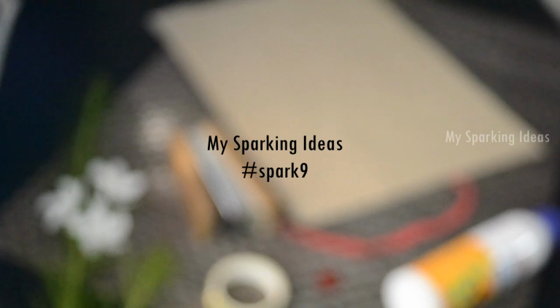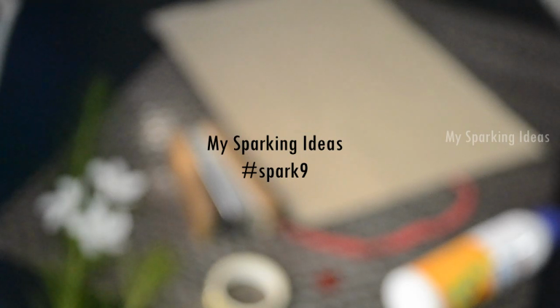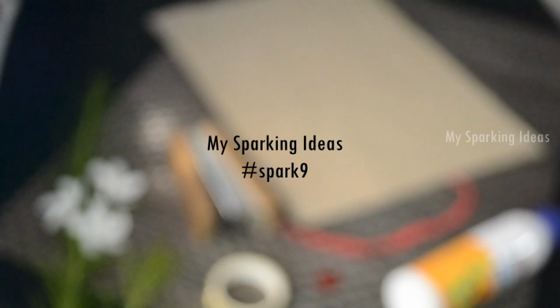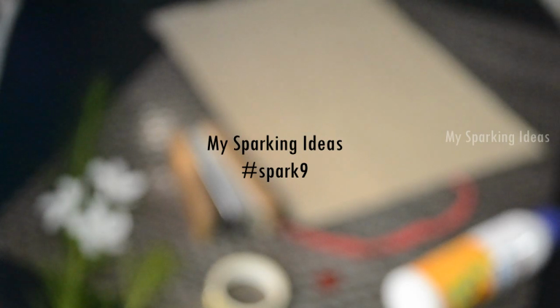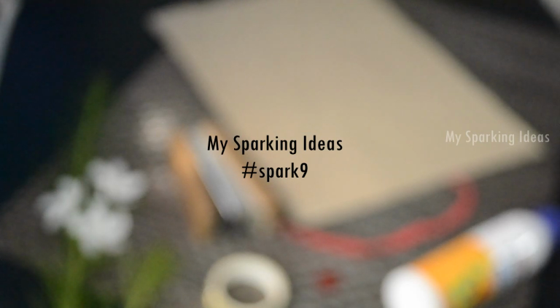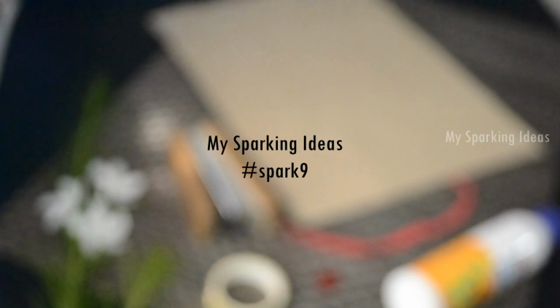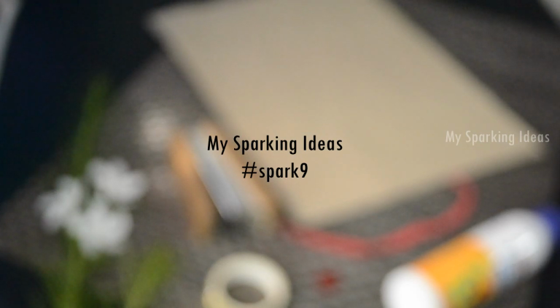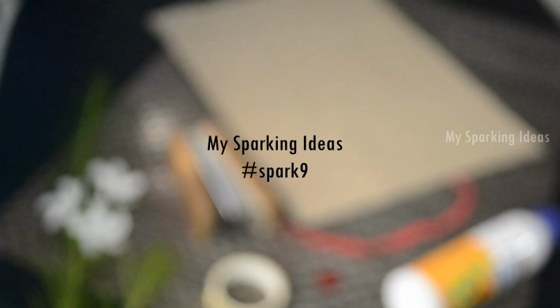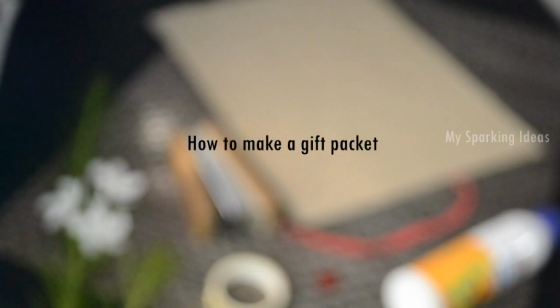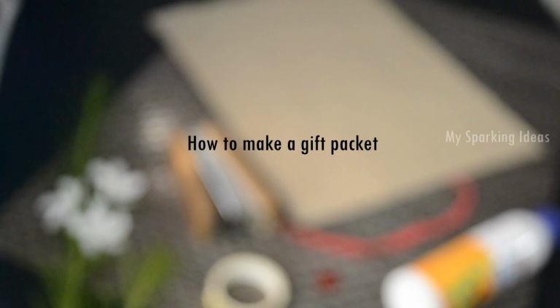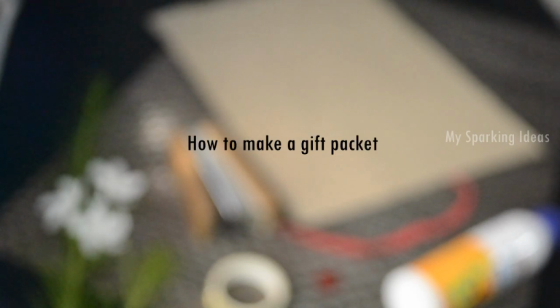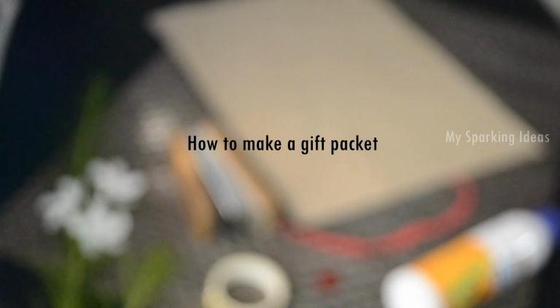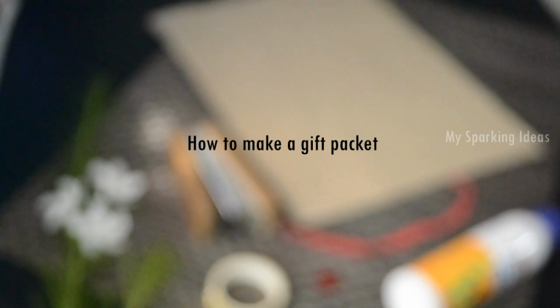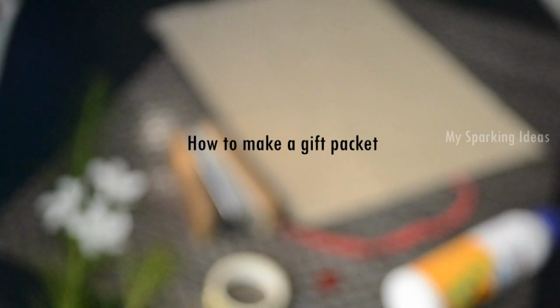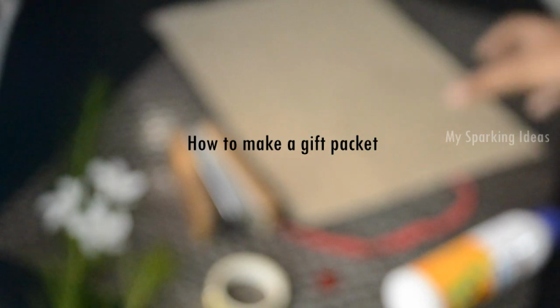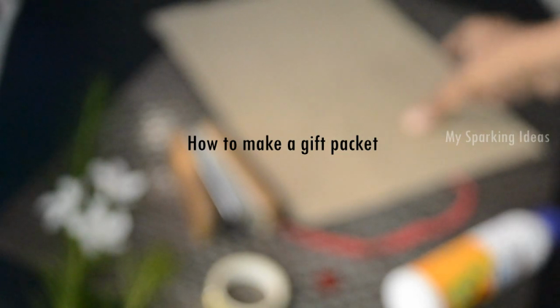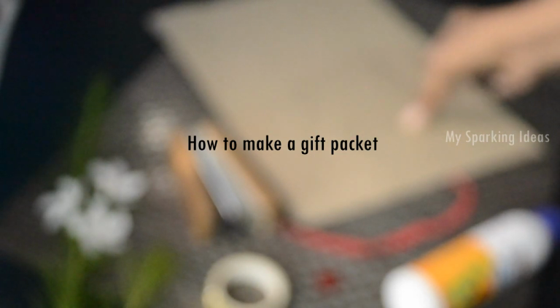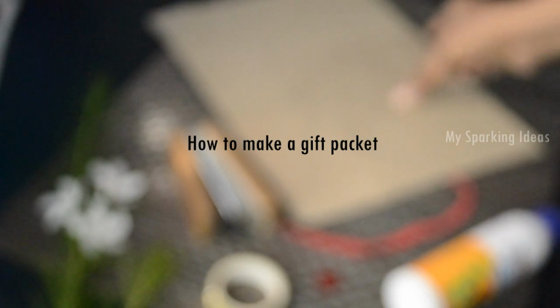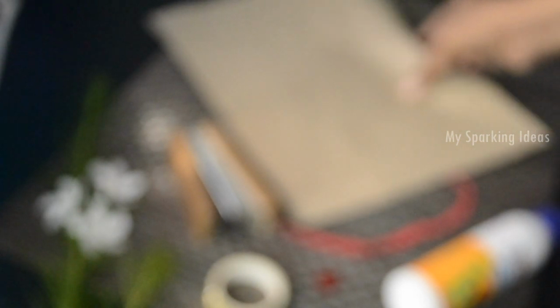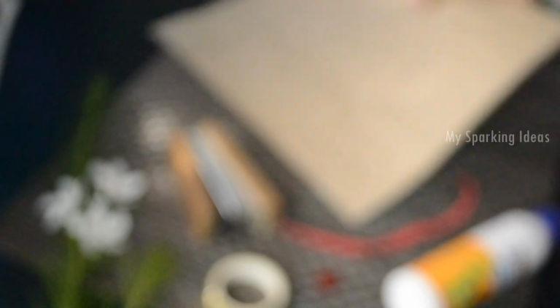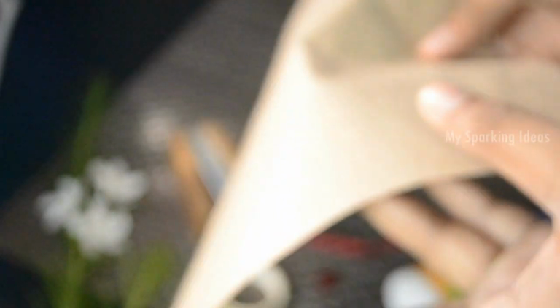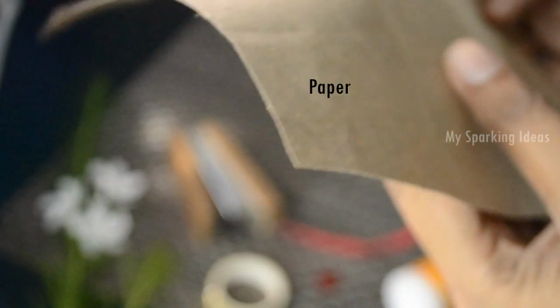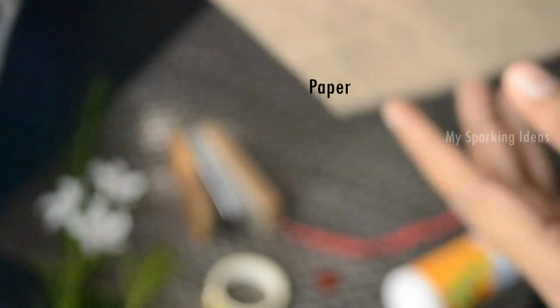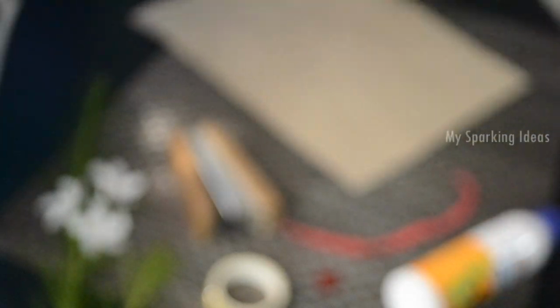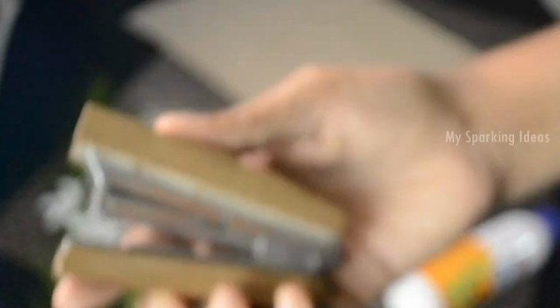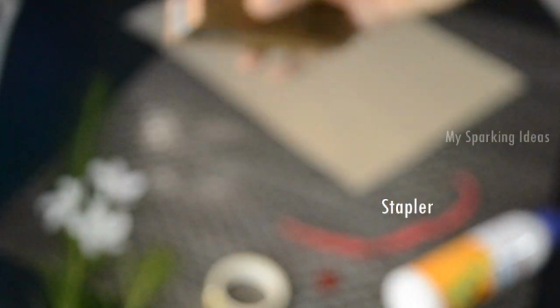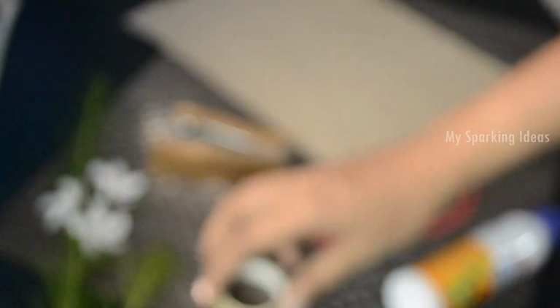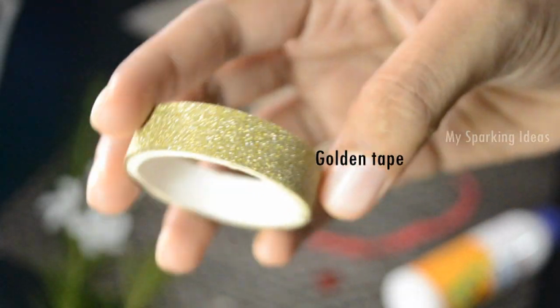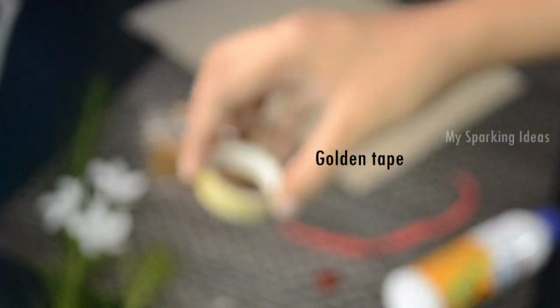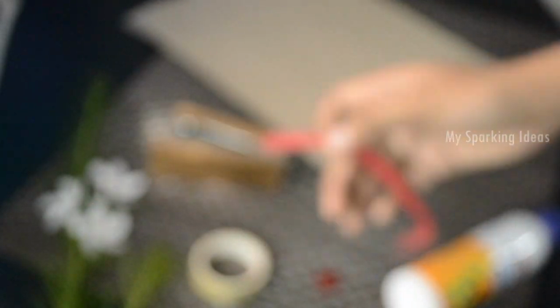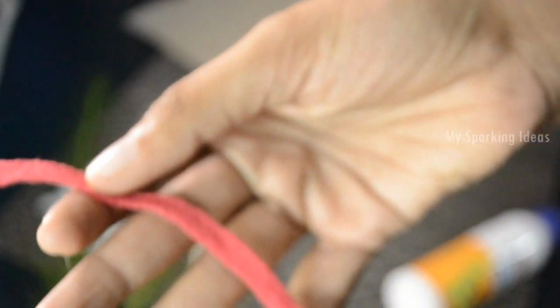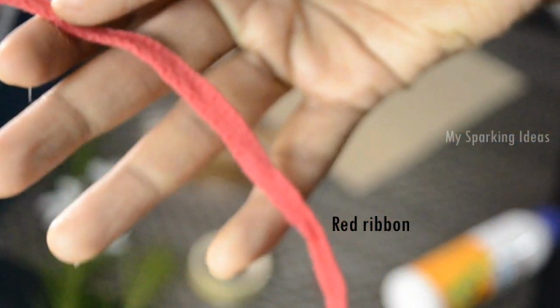Welcome to the grand new episode of my Sparking Ideas. Today I'm going to show you how to make an attractive gift packet out of a single sheet of paper. For that we need paper, a stapler, golden tape, red ribbon, a button, and glue.